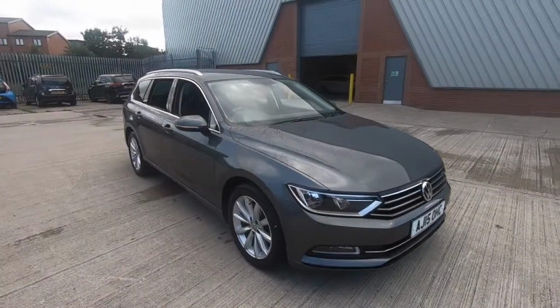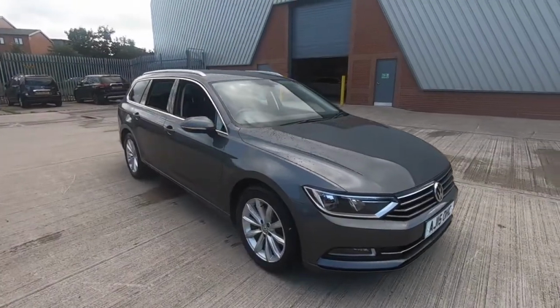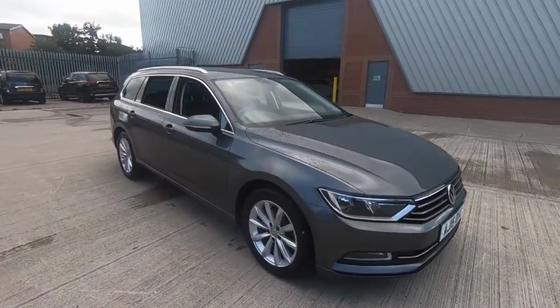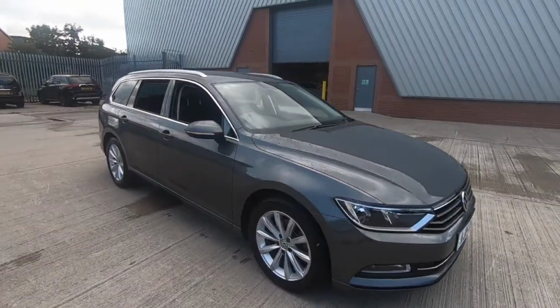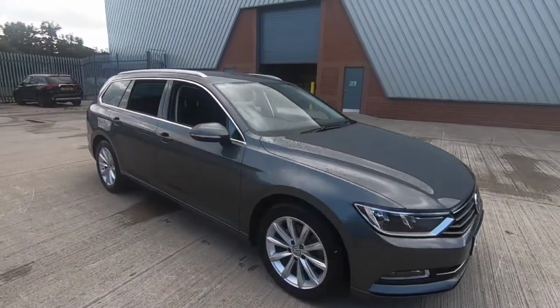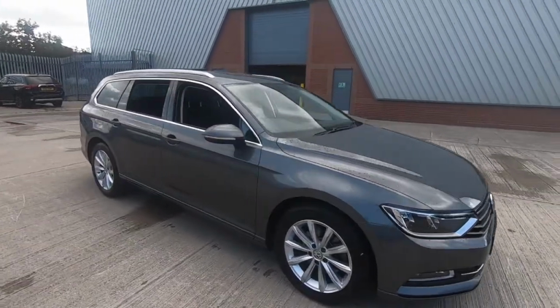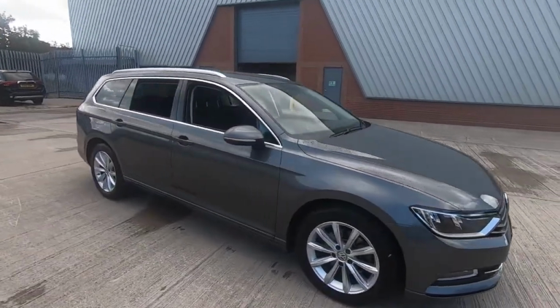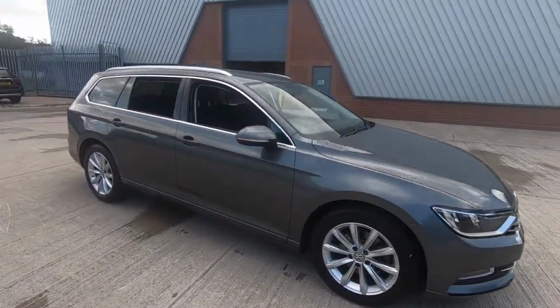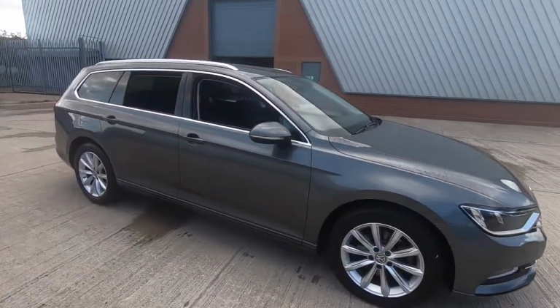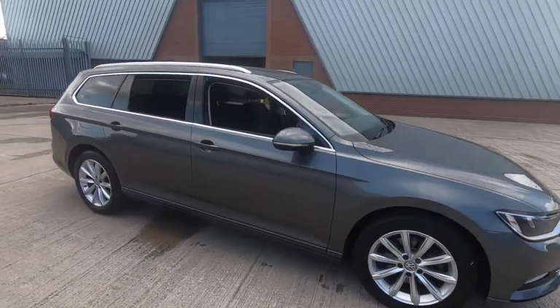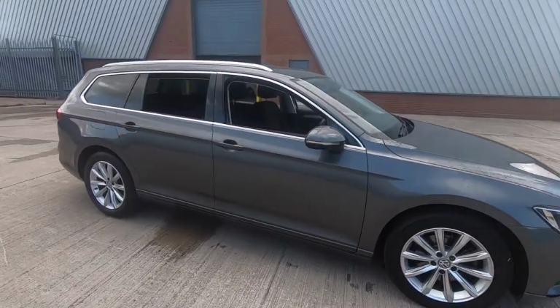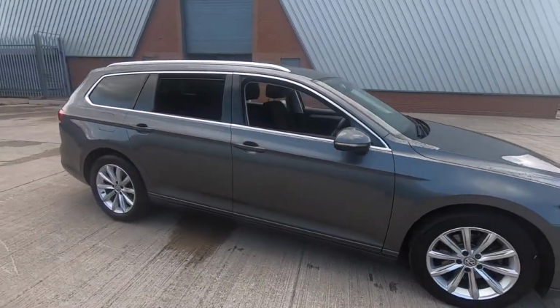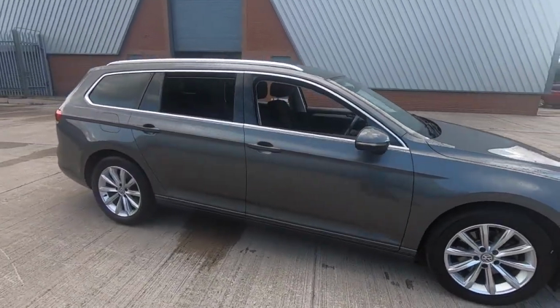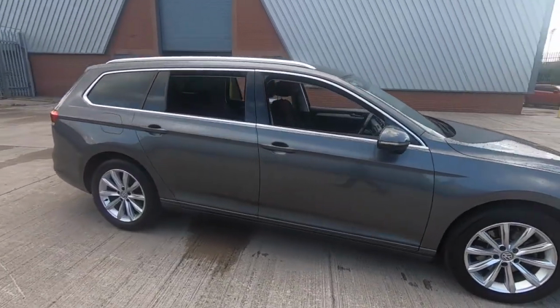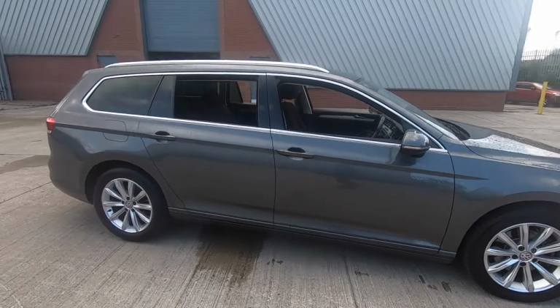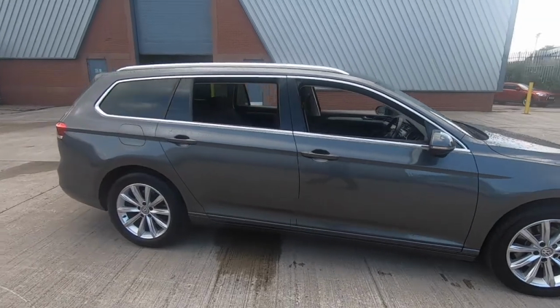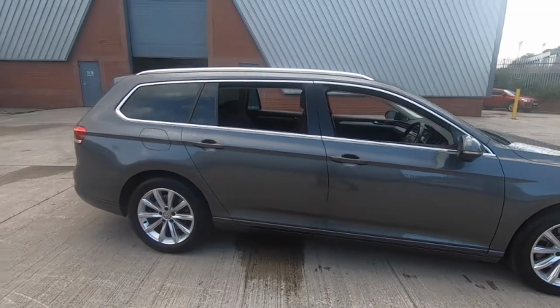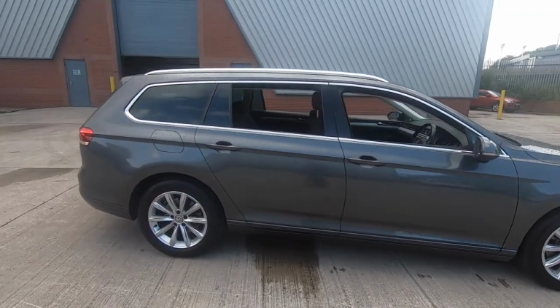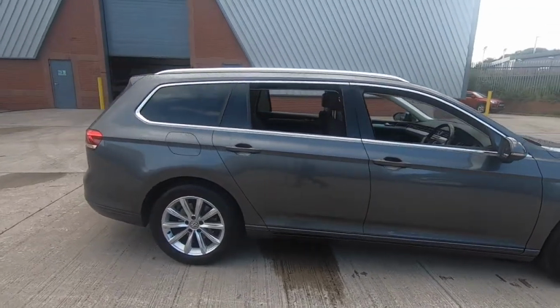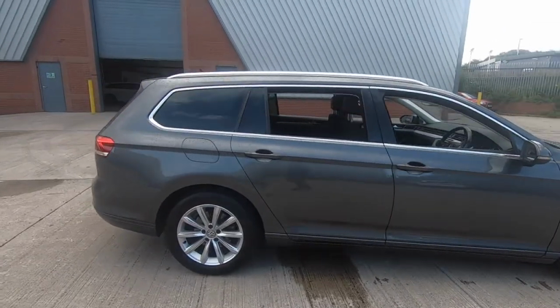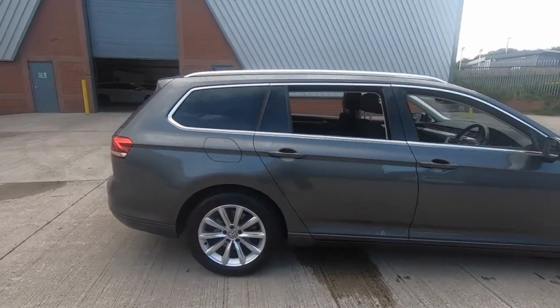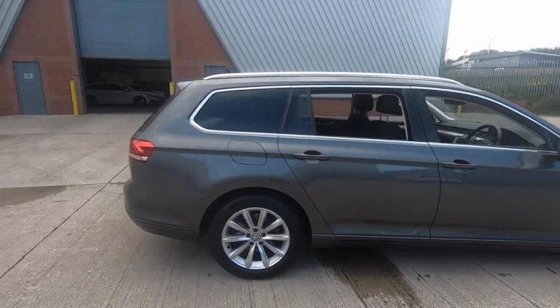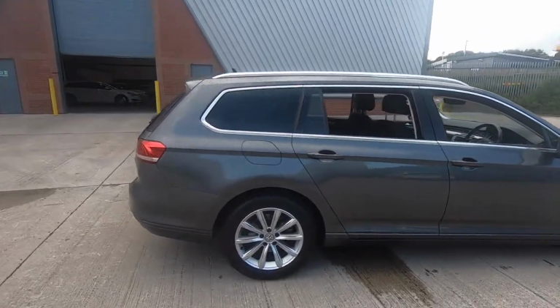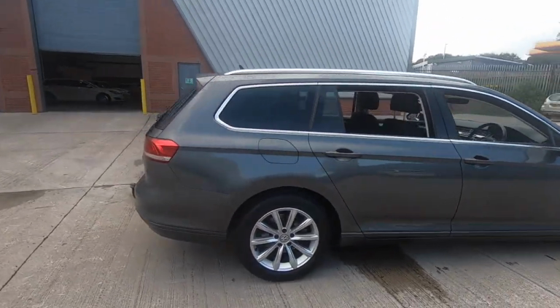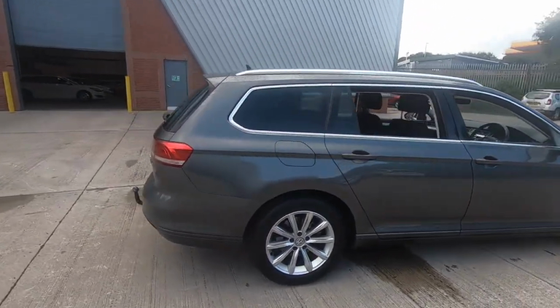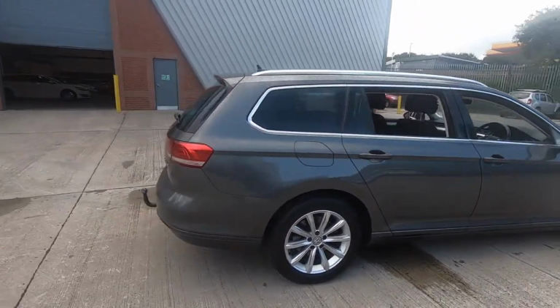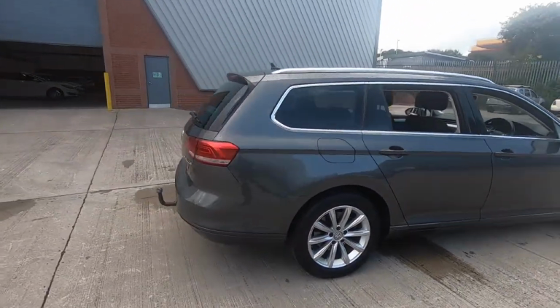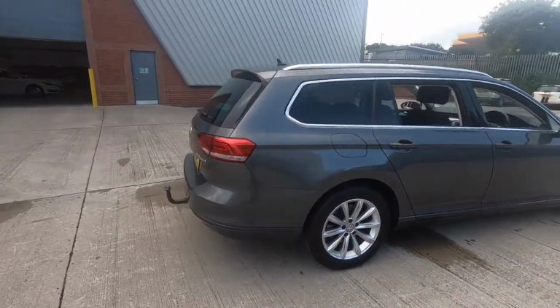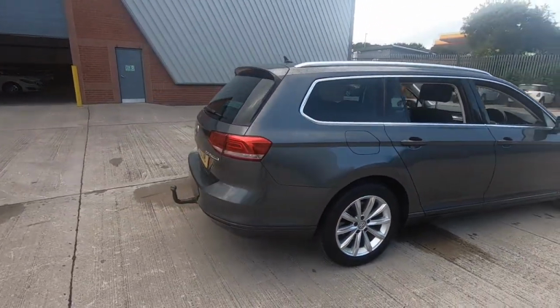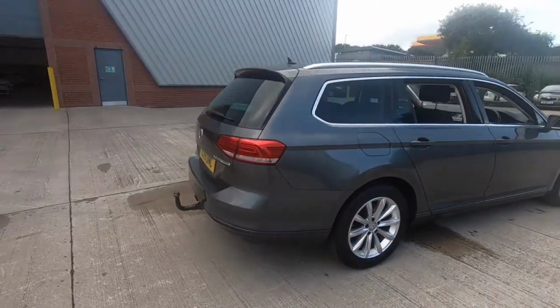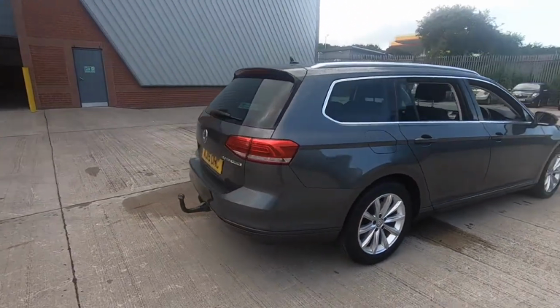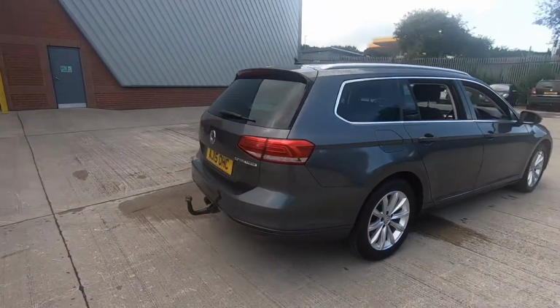Lushcrums Mitsubishi and Leeds are very proud to offer you this Volkswagen Passat. It's a BlueMotion TDI.